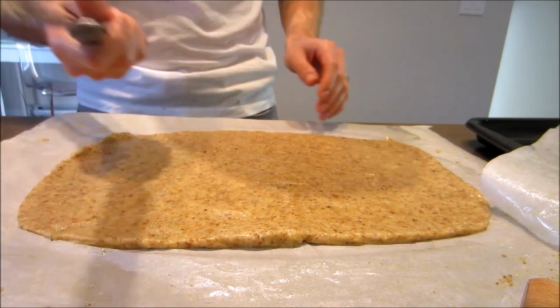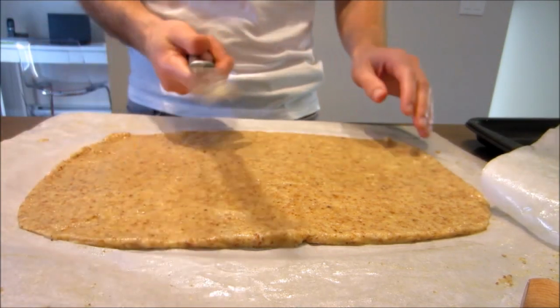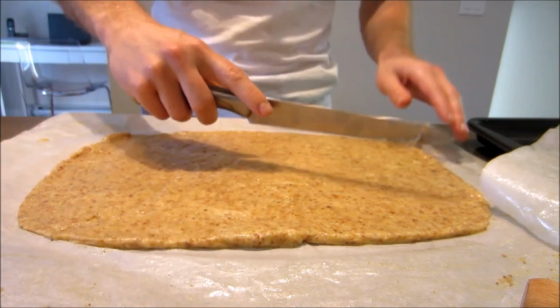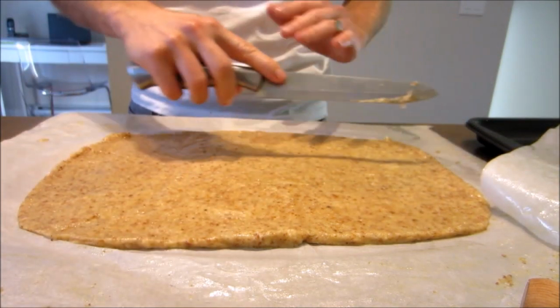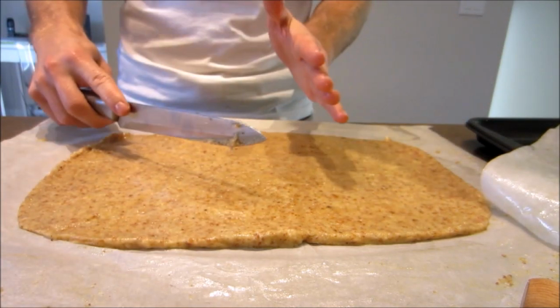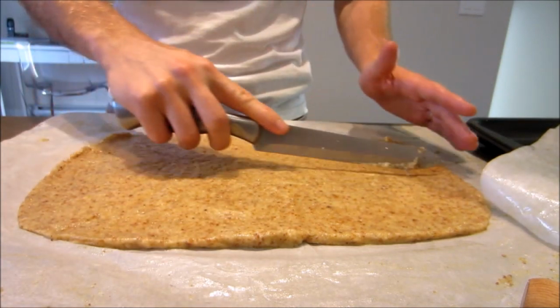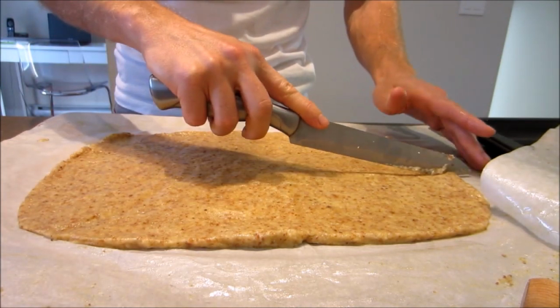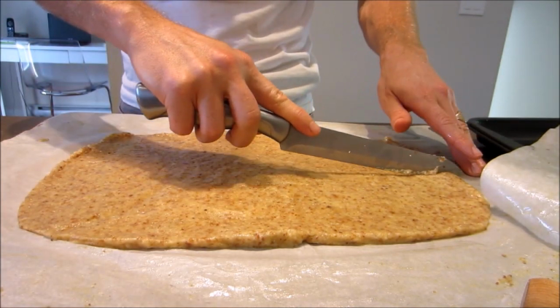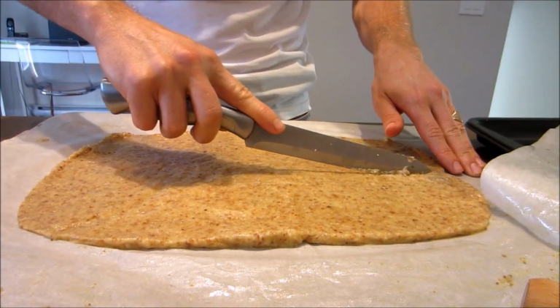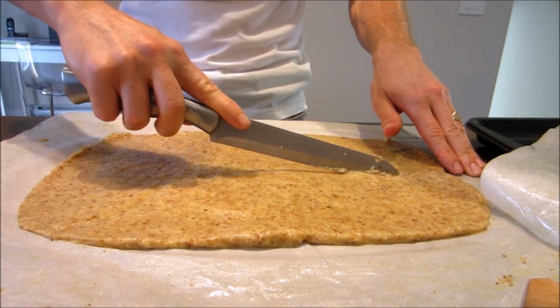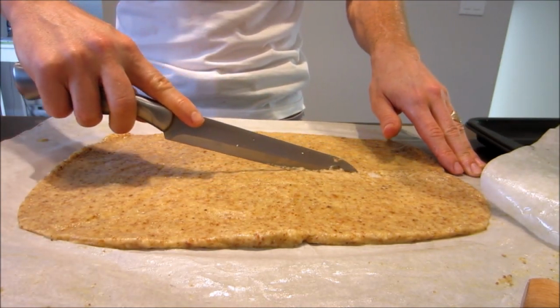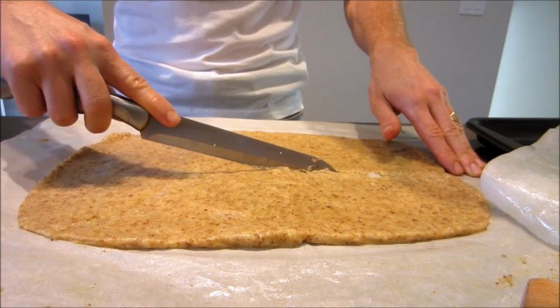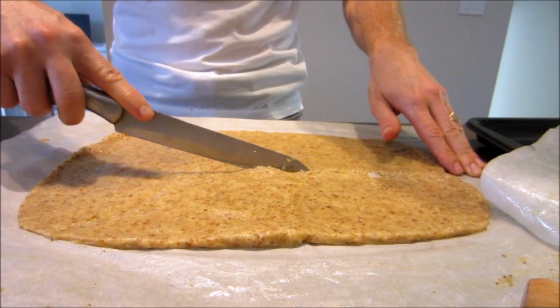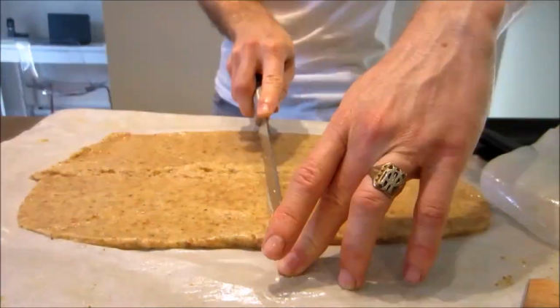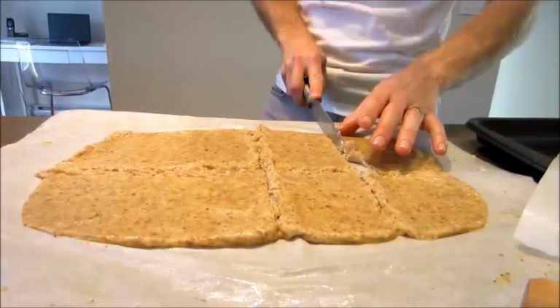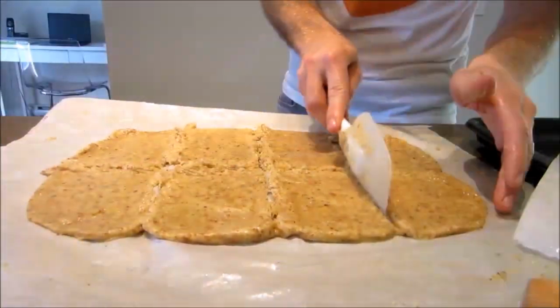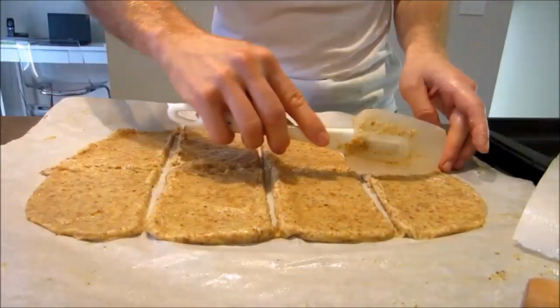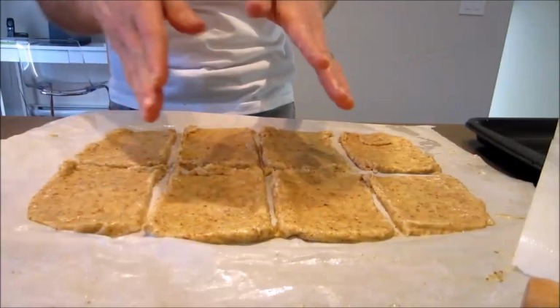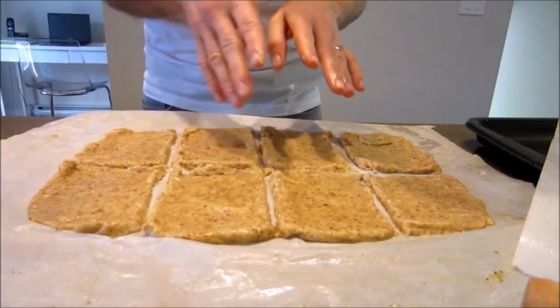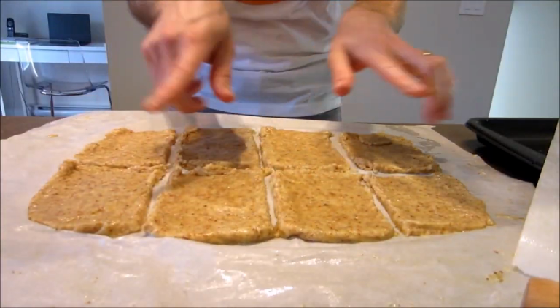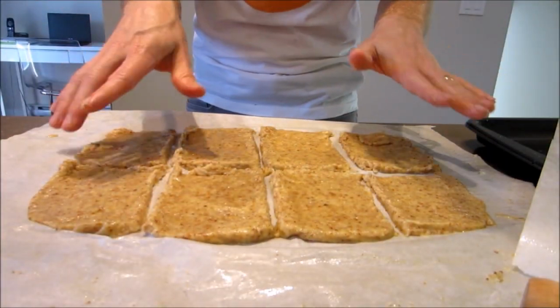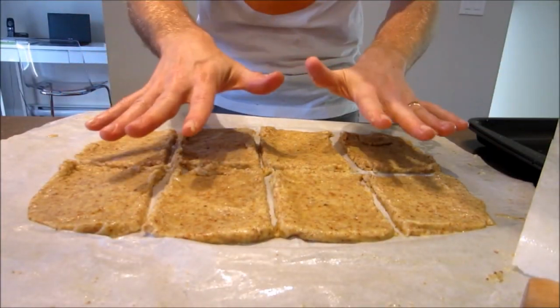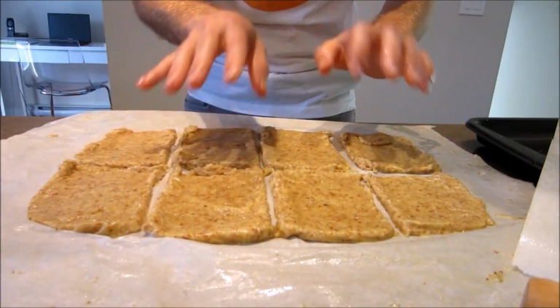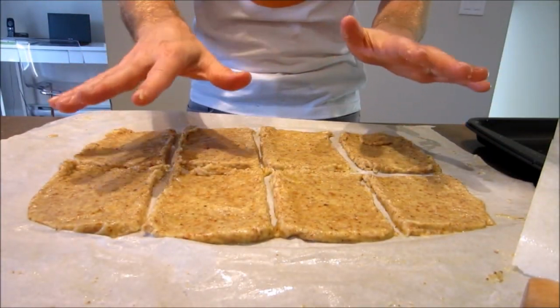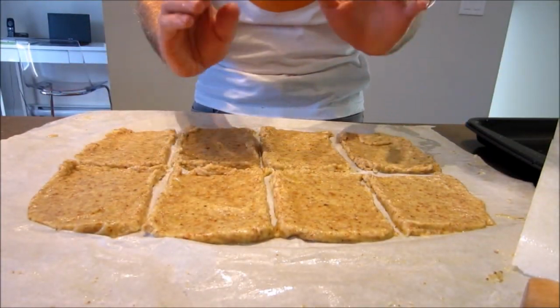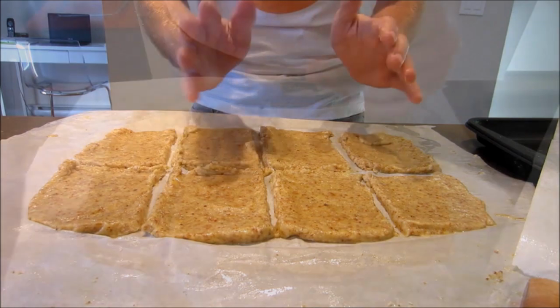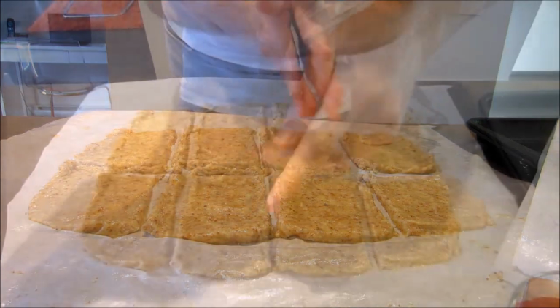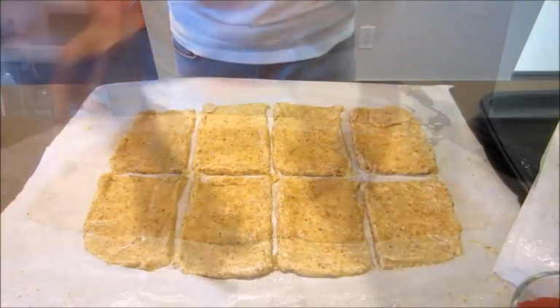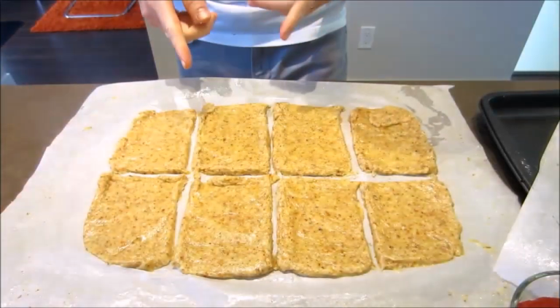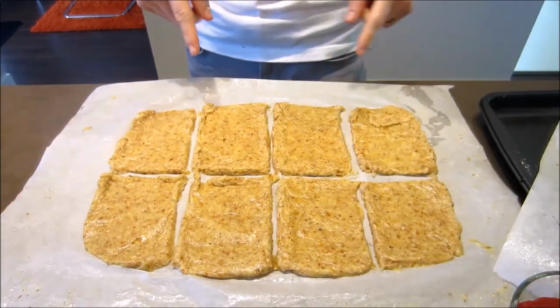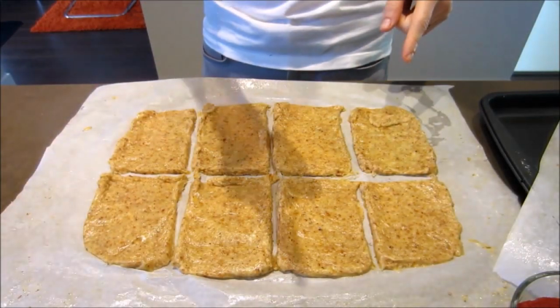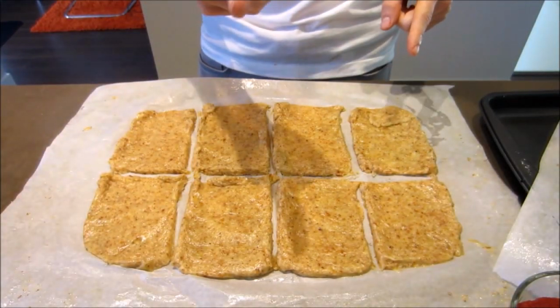Grab yourself a knife and cut the dough into eight pieces. They end up looking like this — eight individual hot pockets.